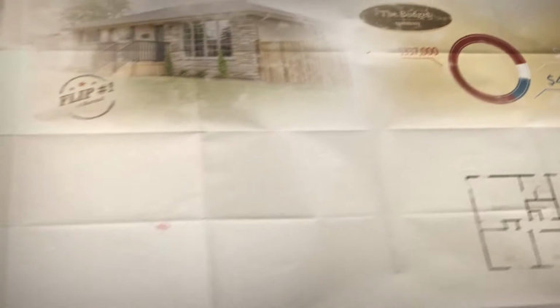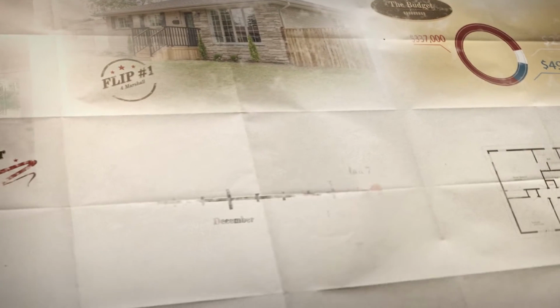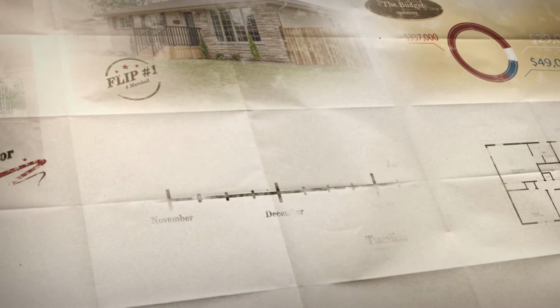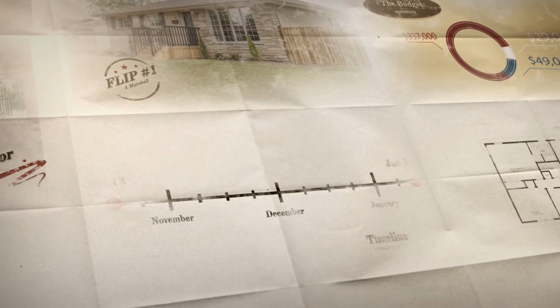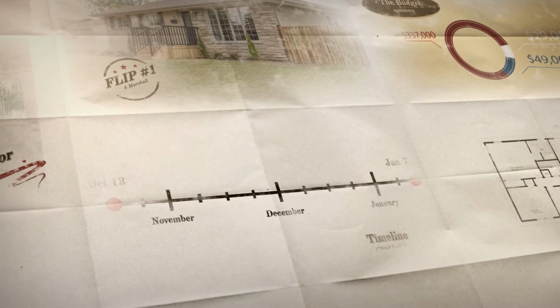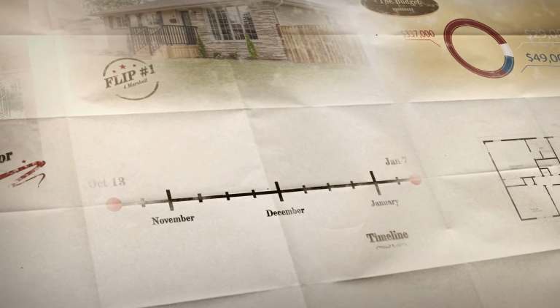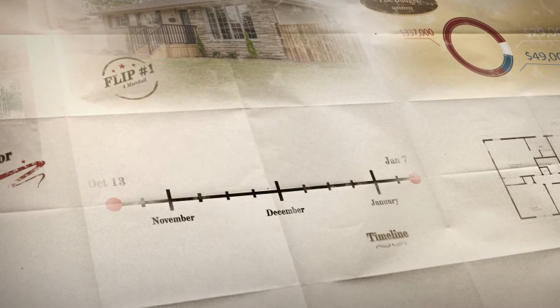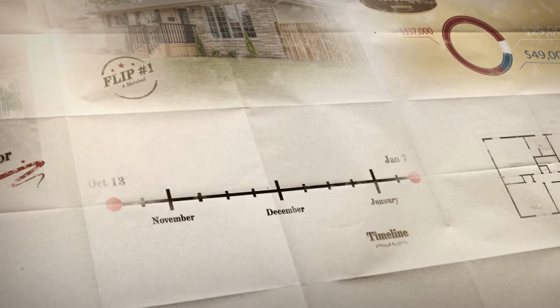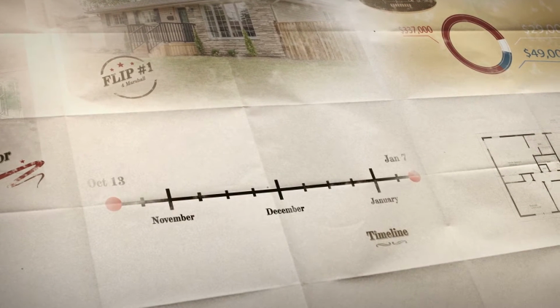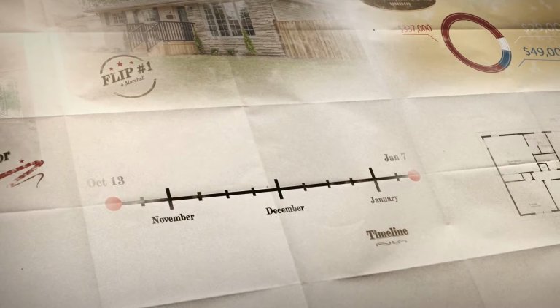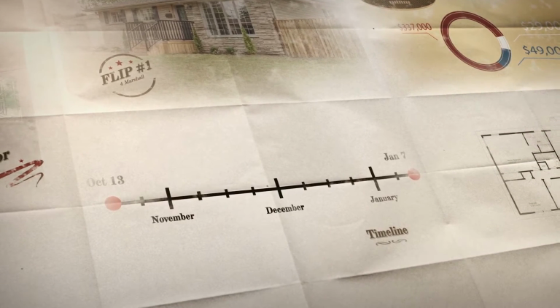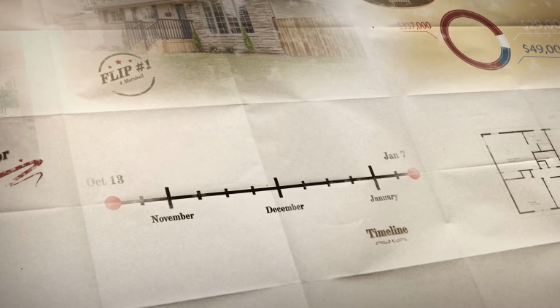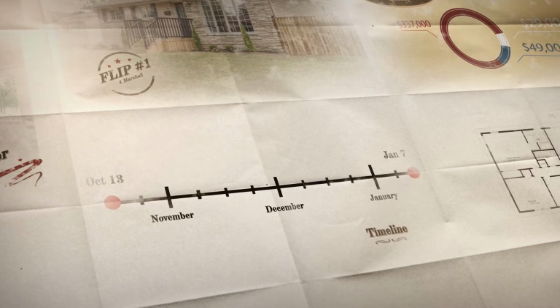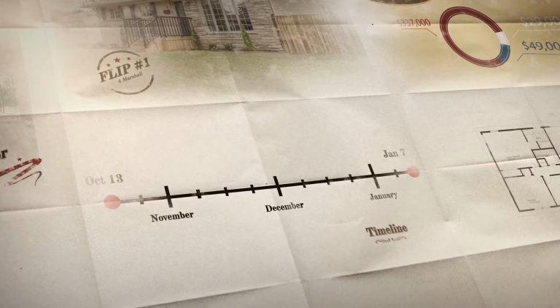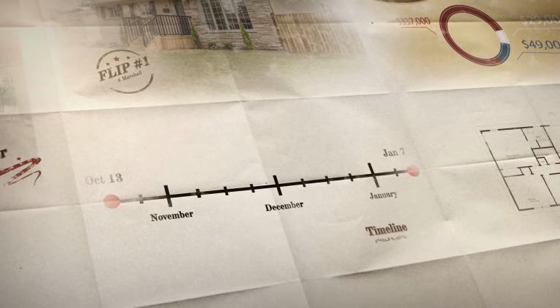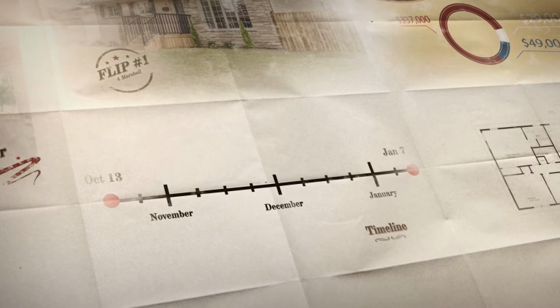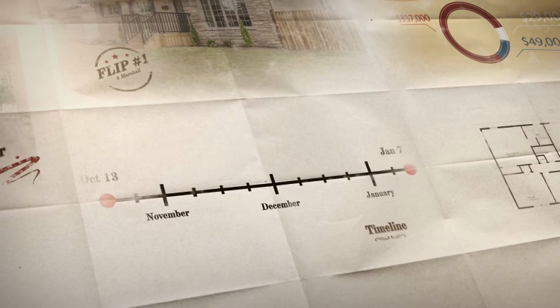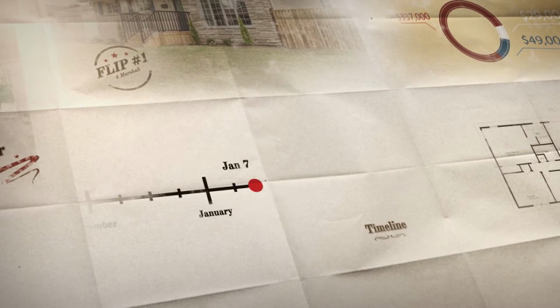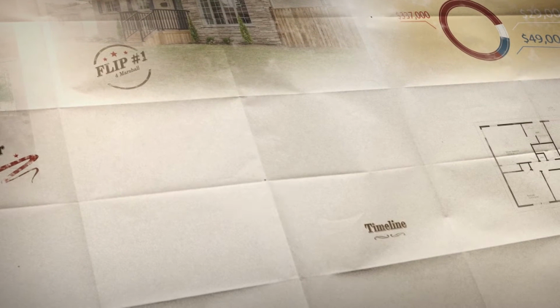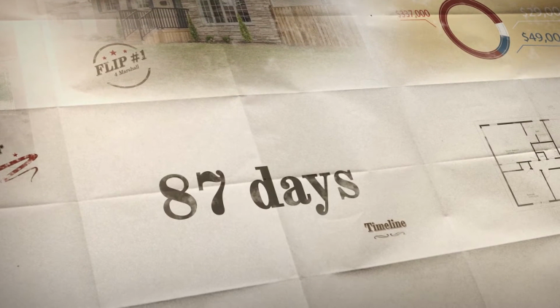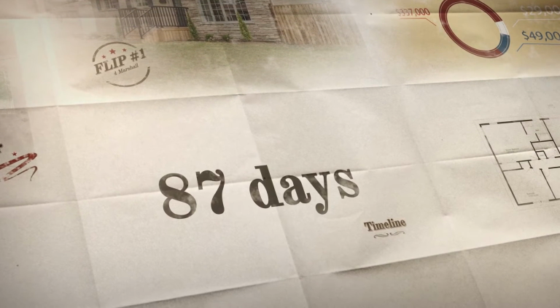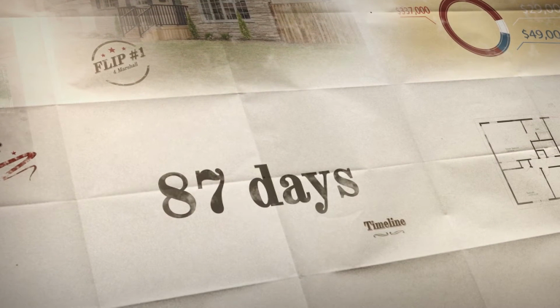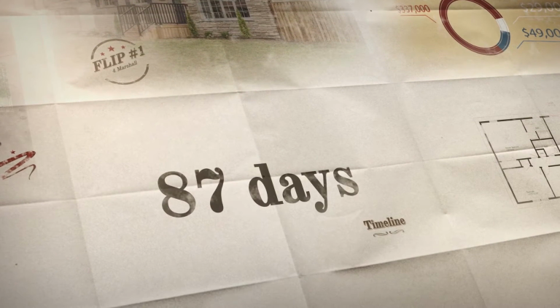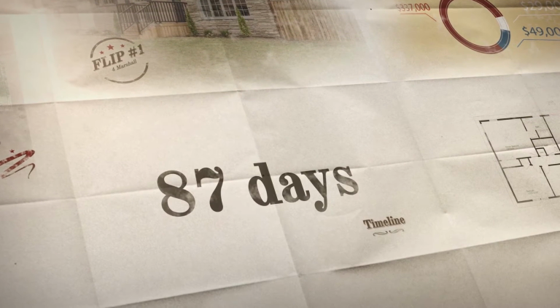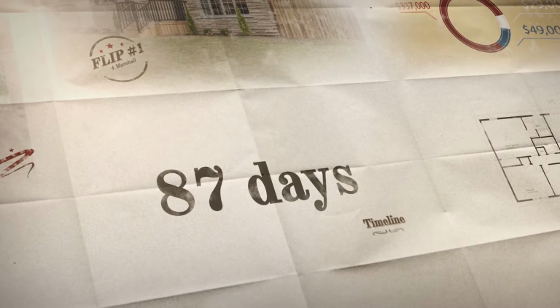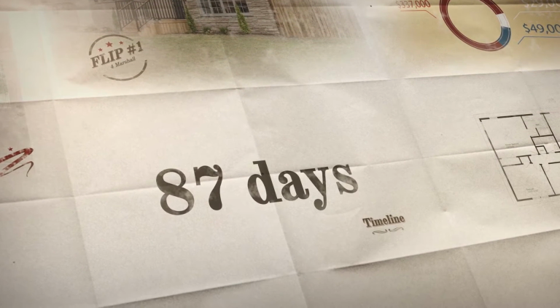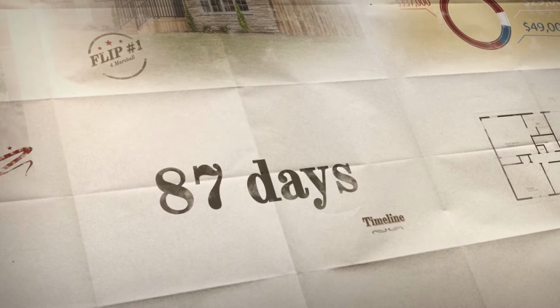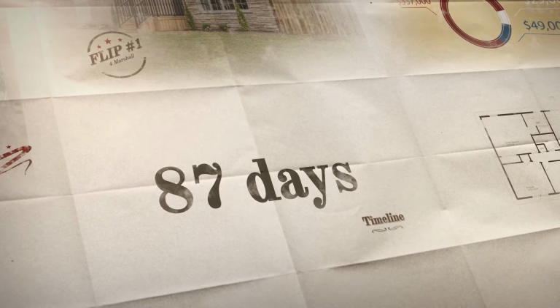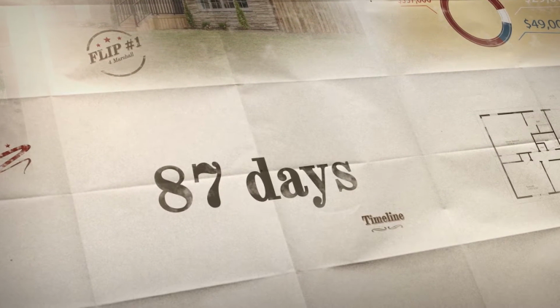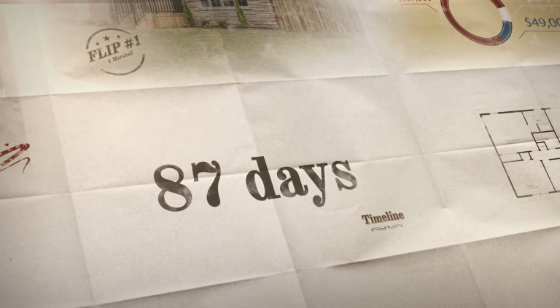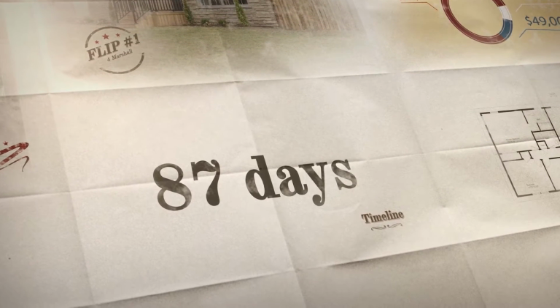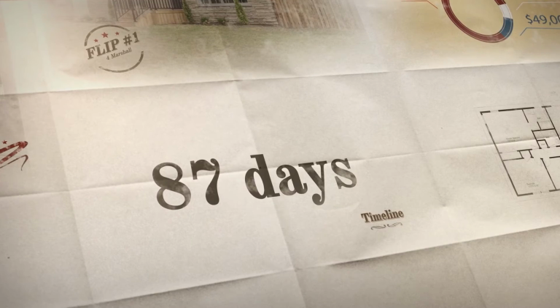The timeline is simple. We gain possession on October 13th and hope to sell the house by January 7th. This gives us exactly 87 days to complete our flip.